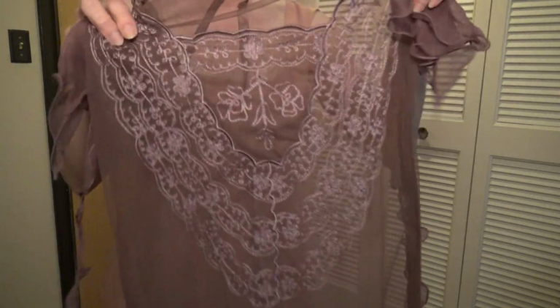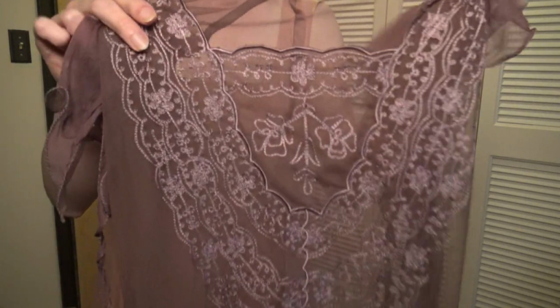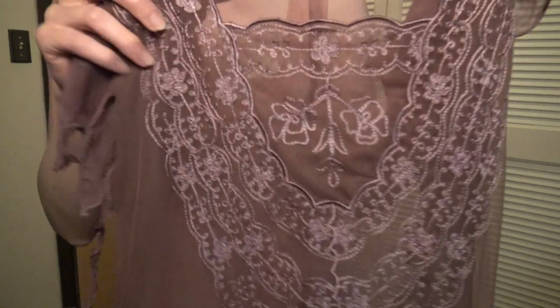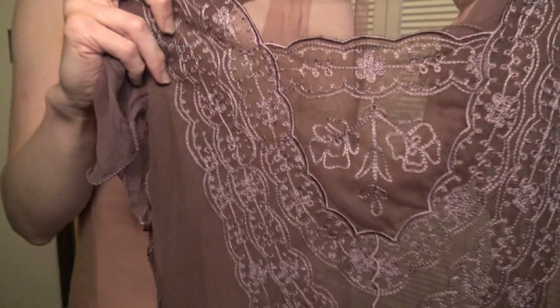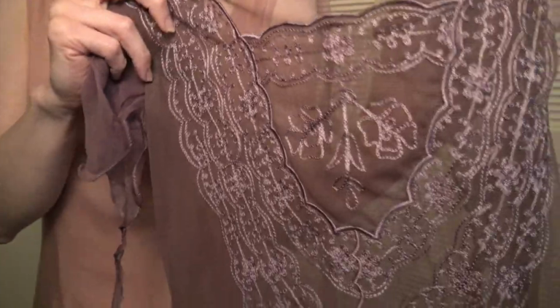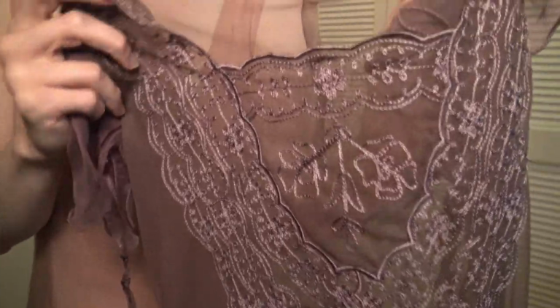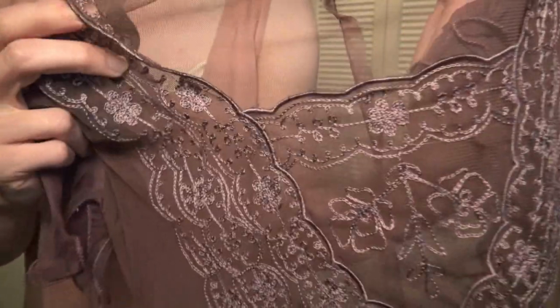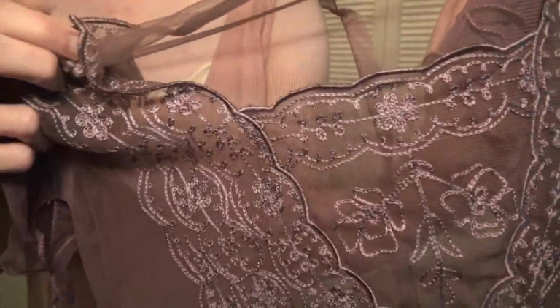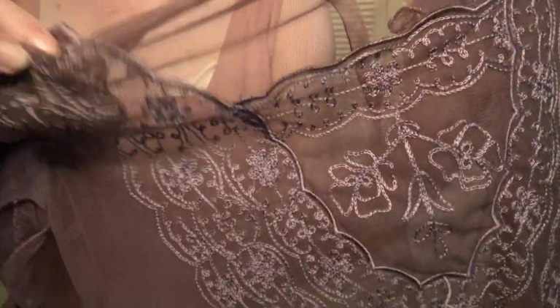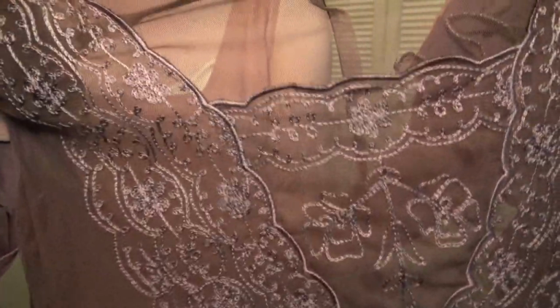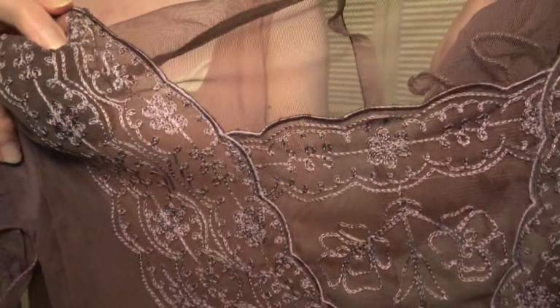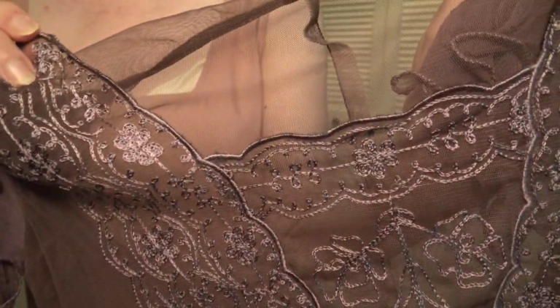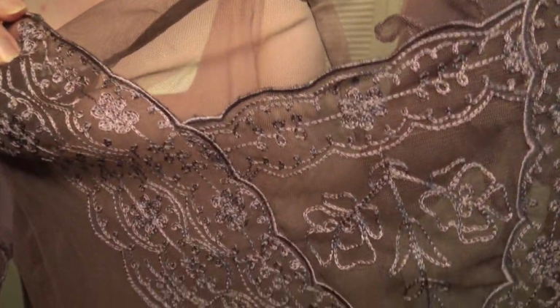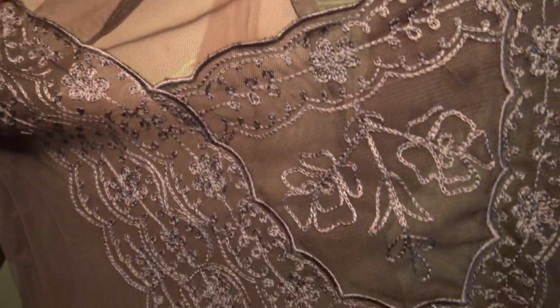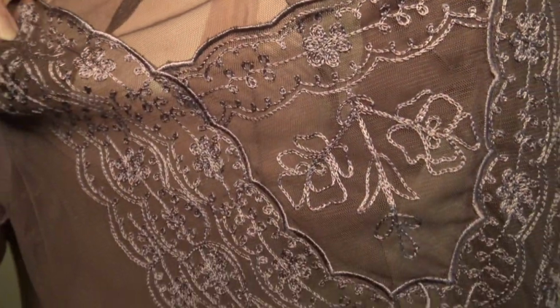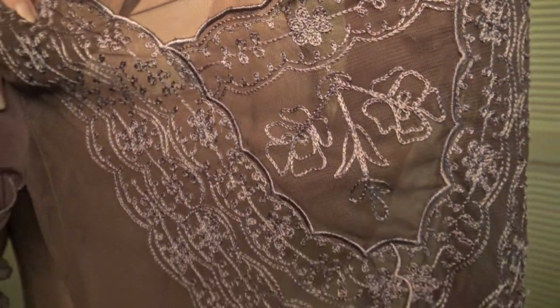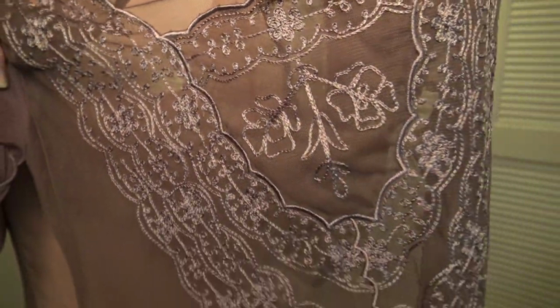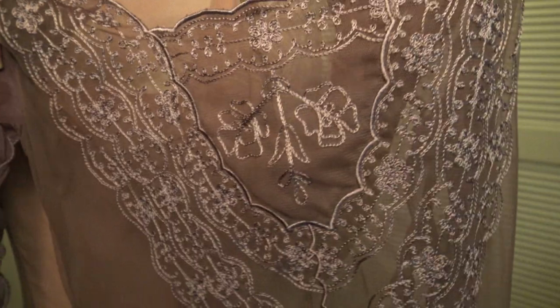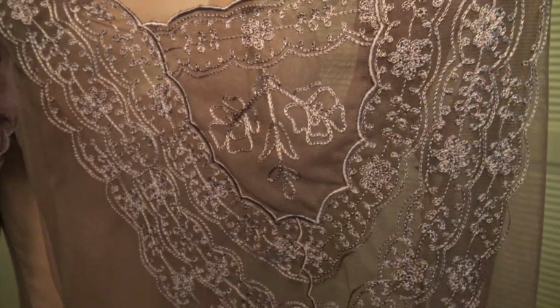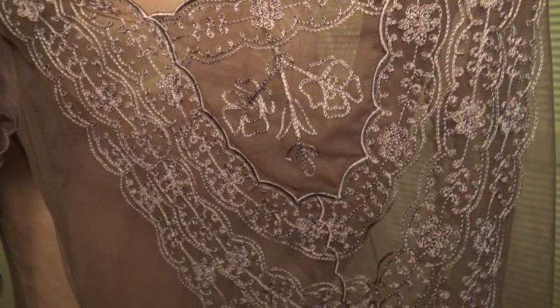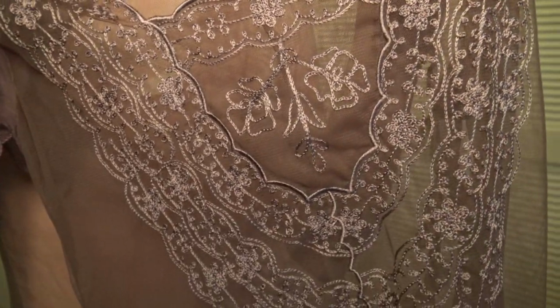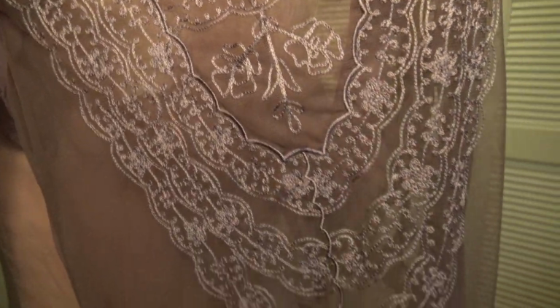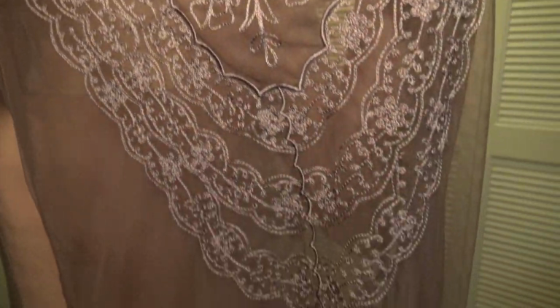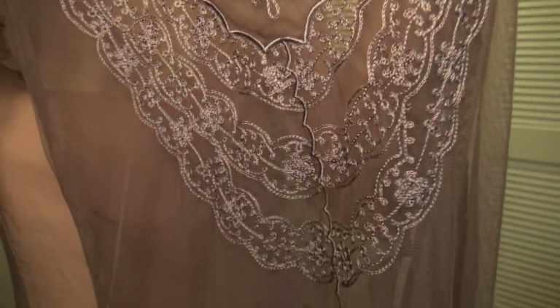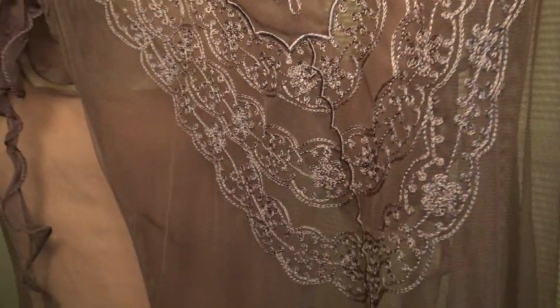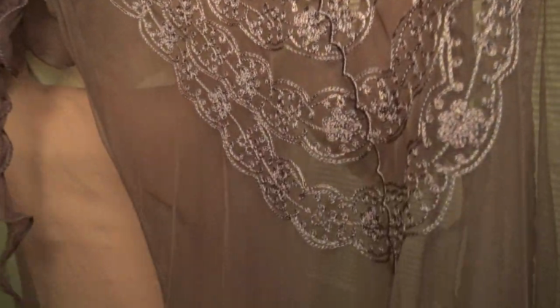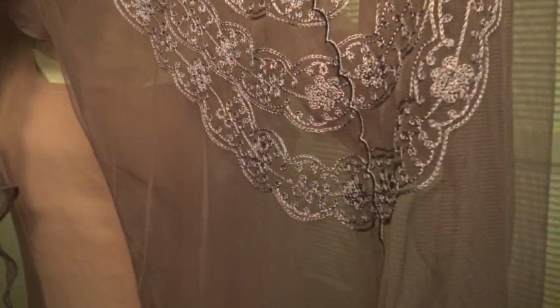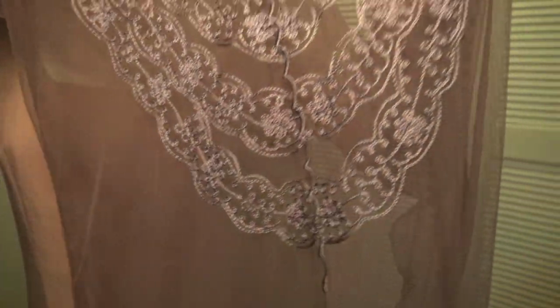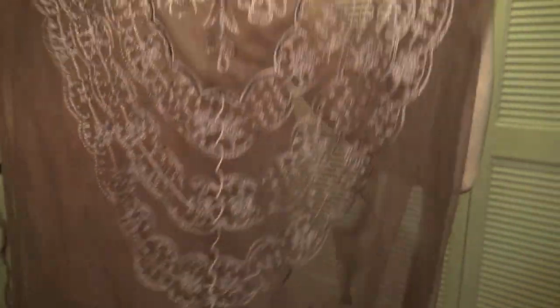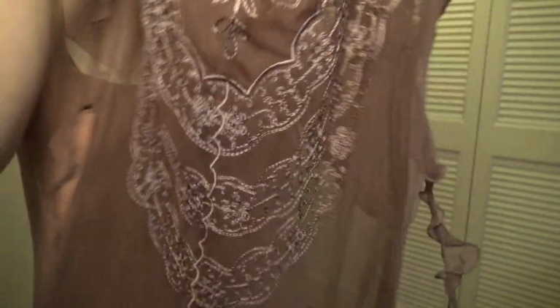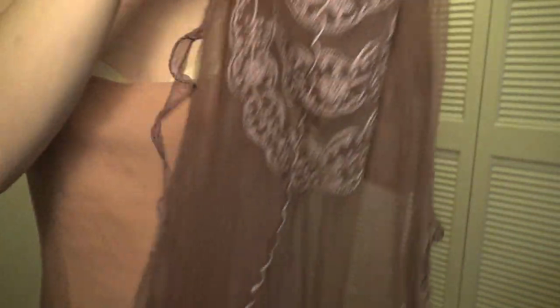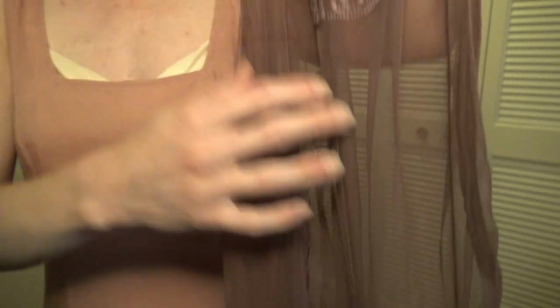All along the neckline of the top layer and down the bodice is this intricate embroidery in a contrasting grayish-purple thread.